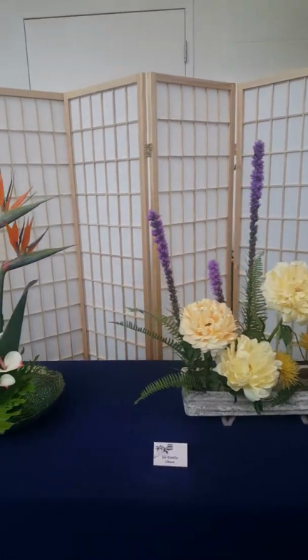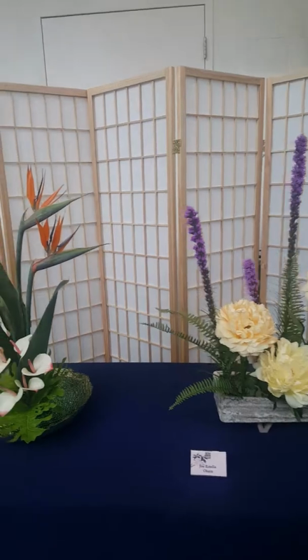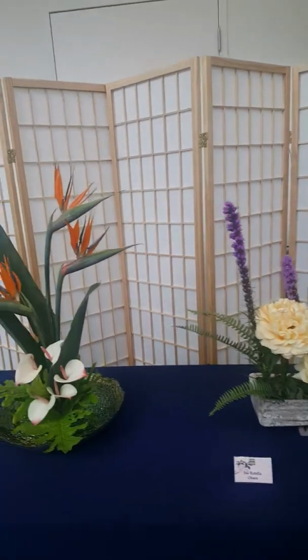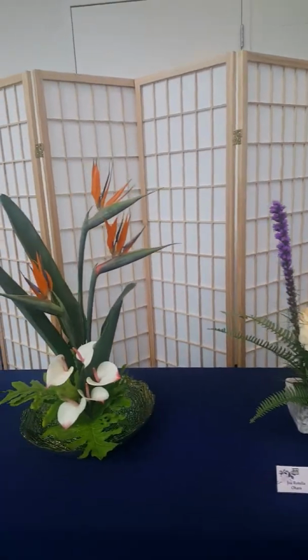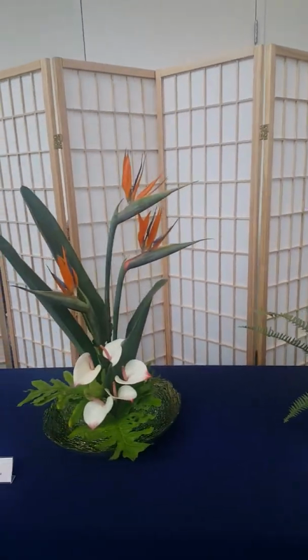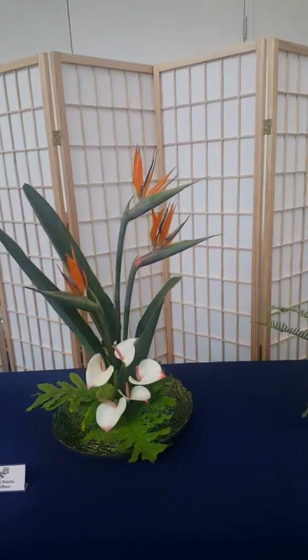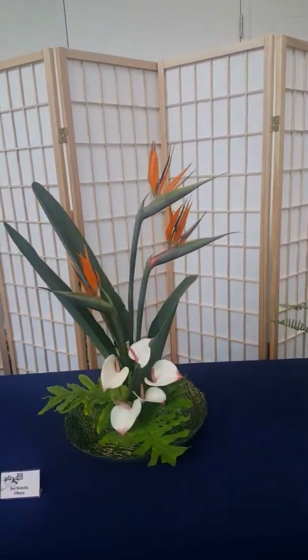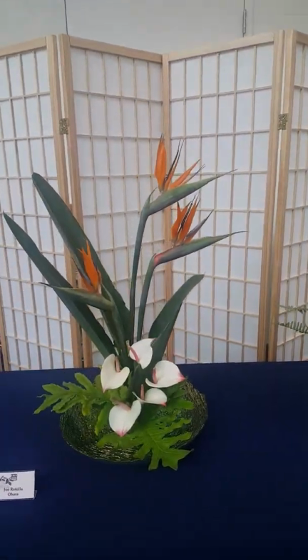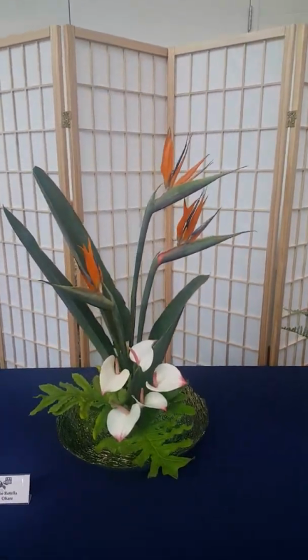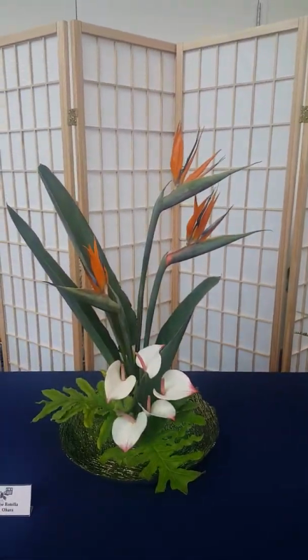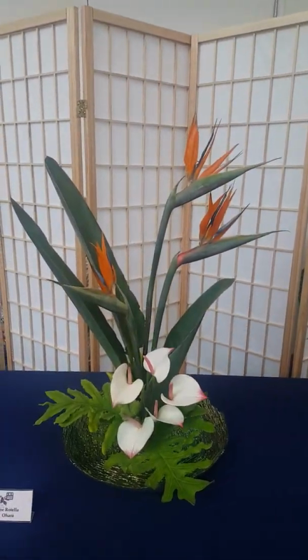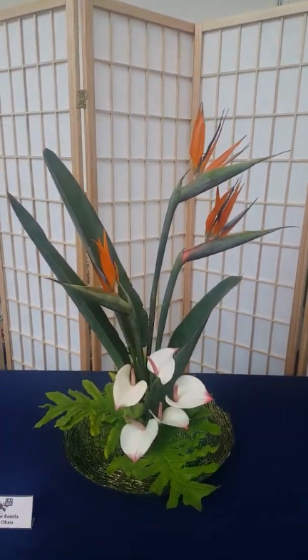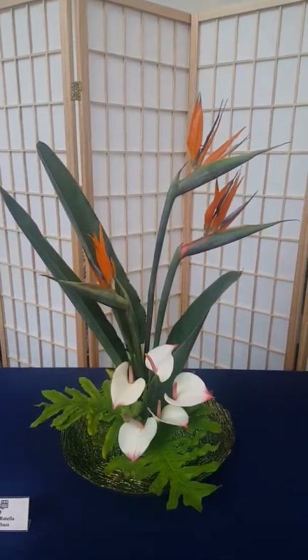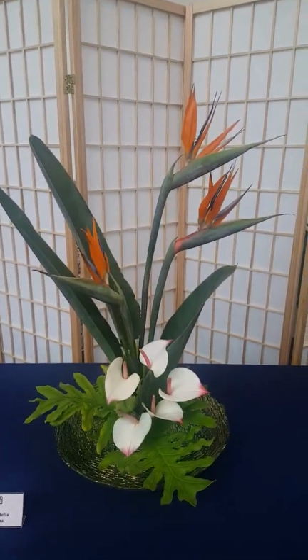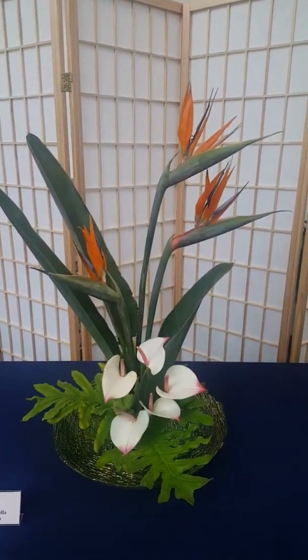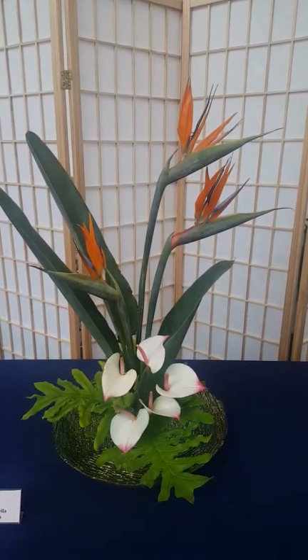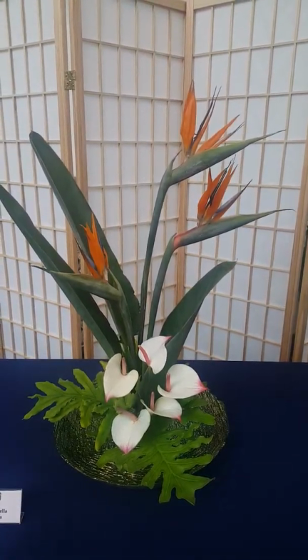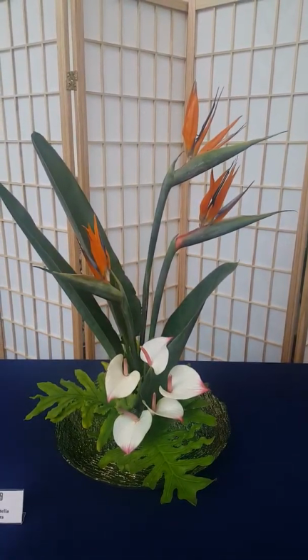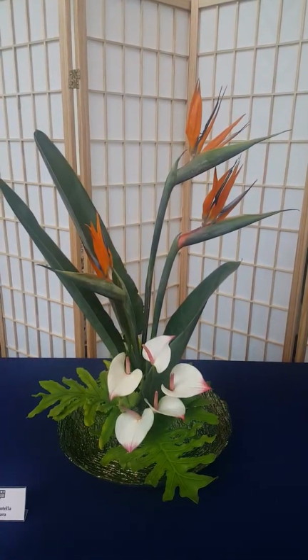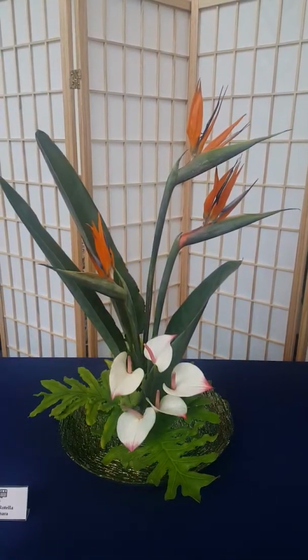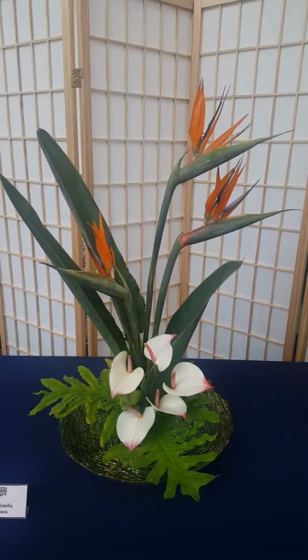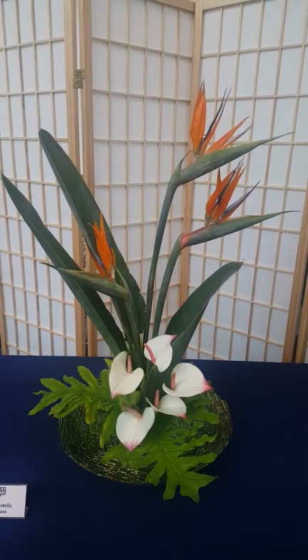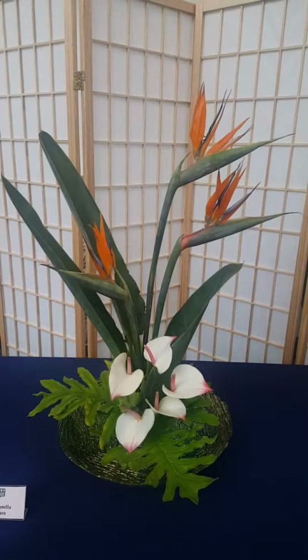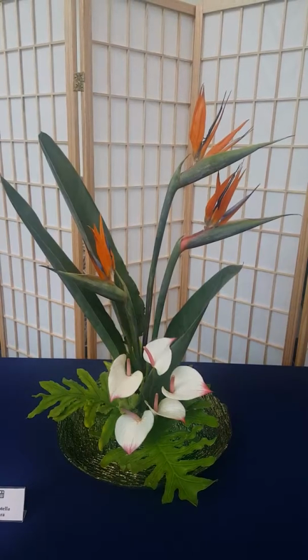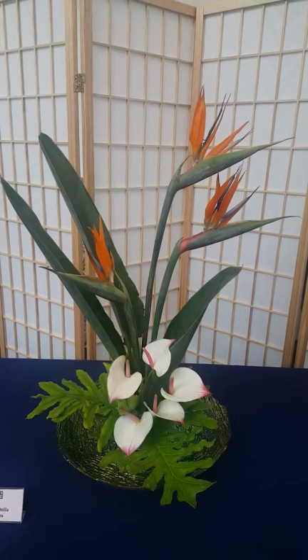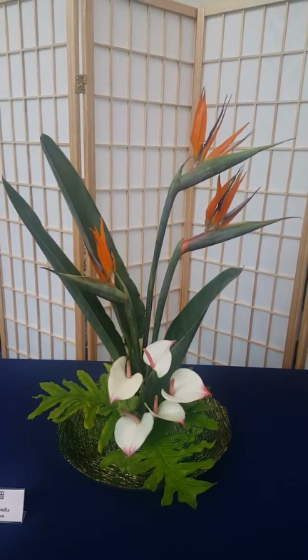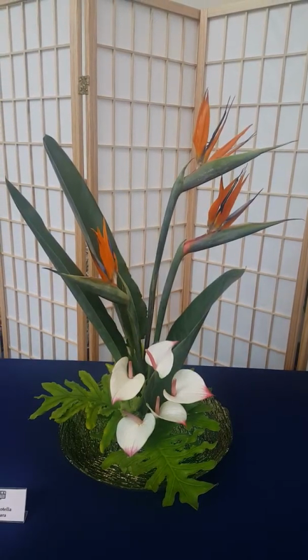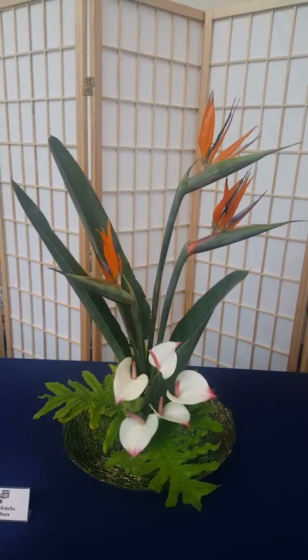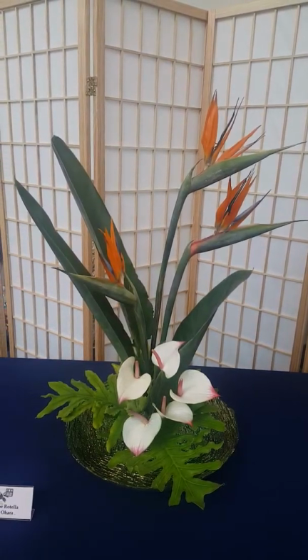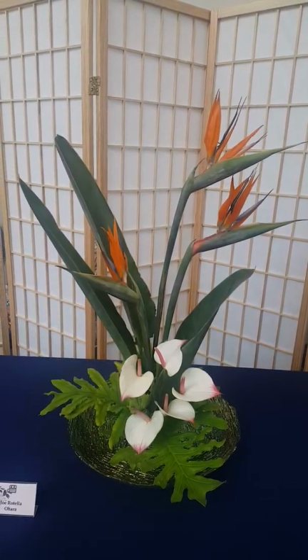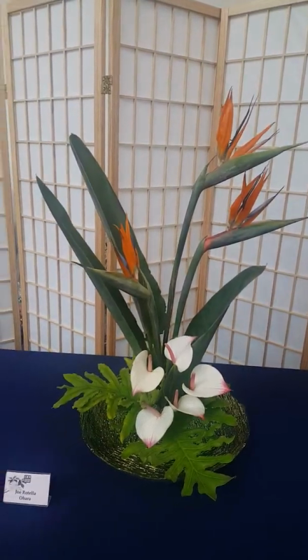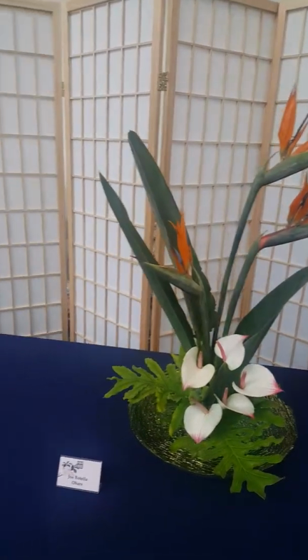This is mine as well. This is the rising form with bird of paradise, anthurium, and split-leaf philodendron leaves.